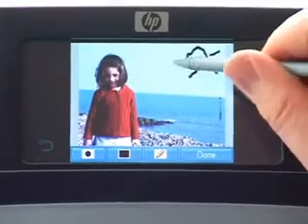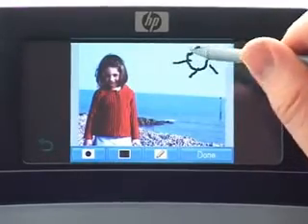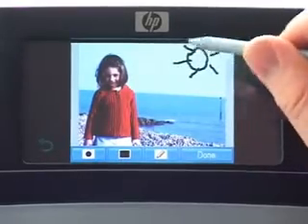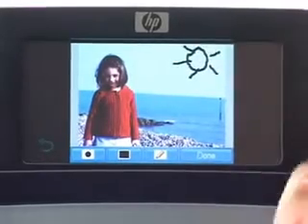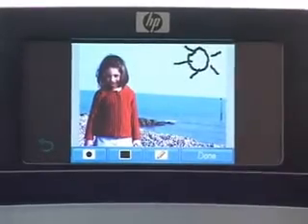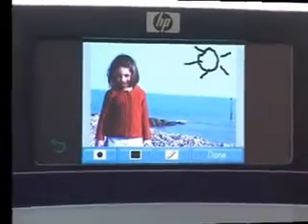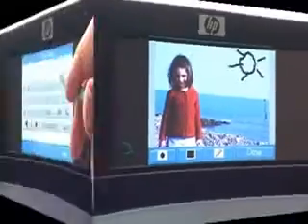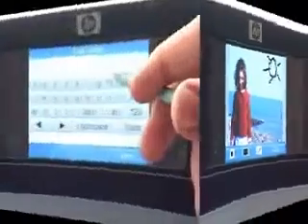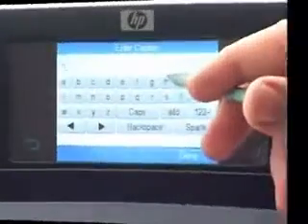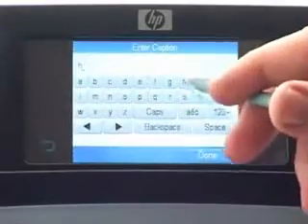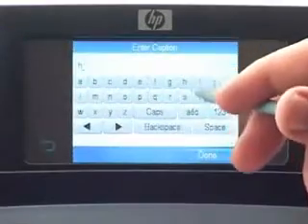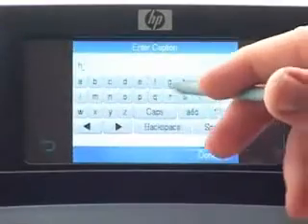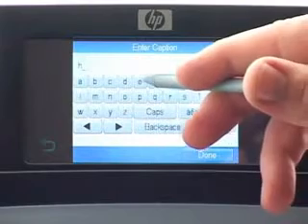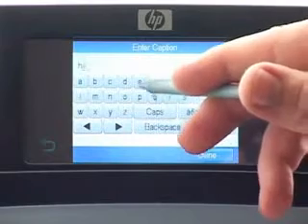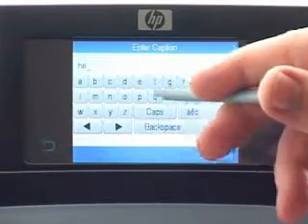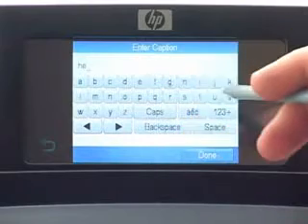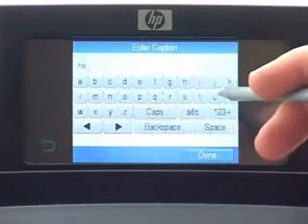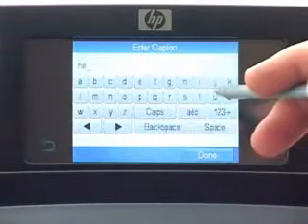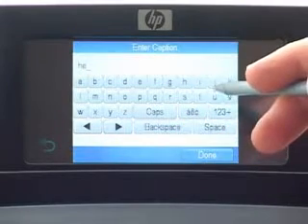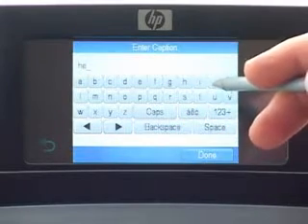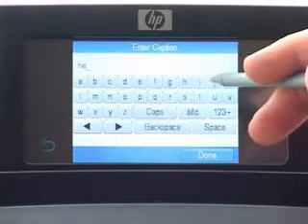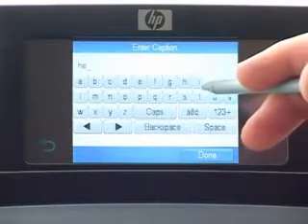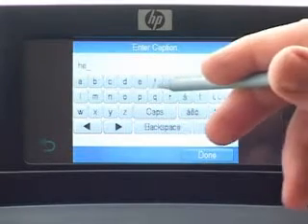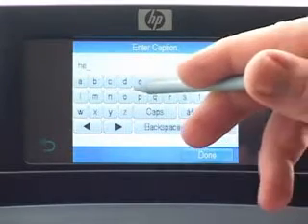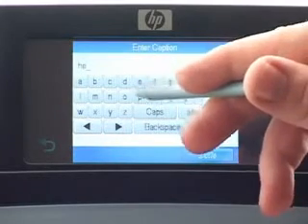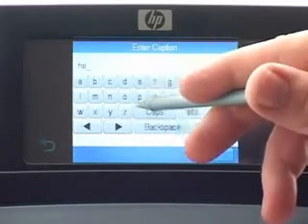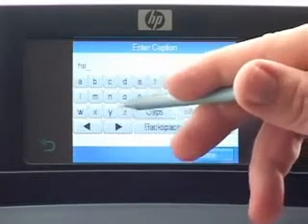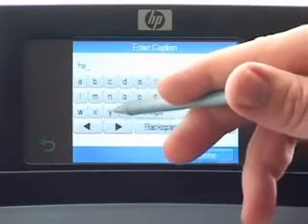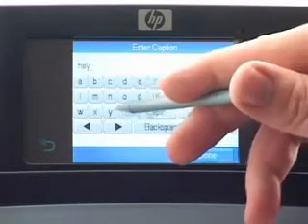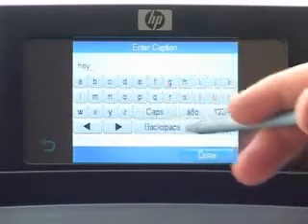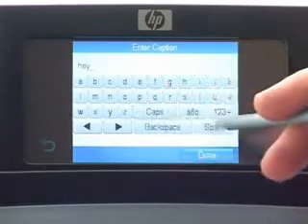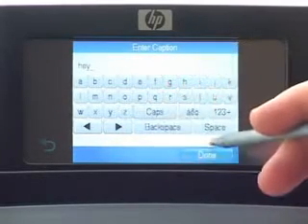Create personalized greeting cards or tell stories with photos by adding captions and descriptions using the touch screen keyboard, without the need for a PC.